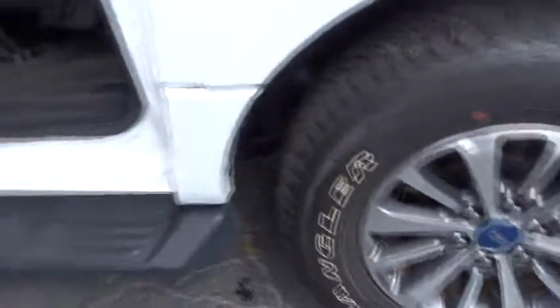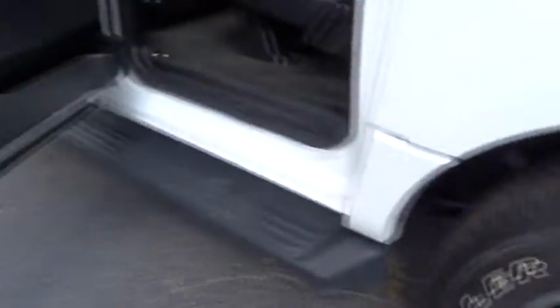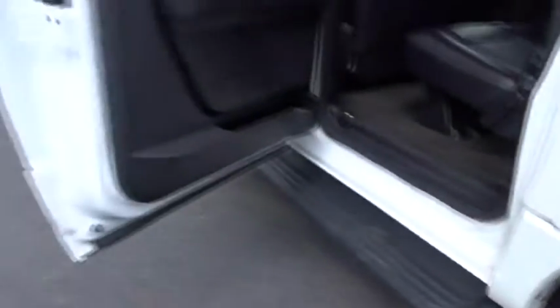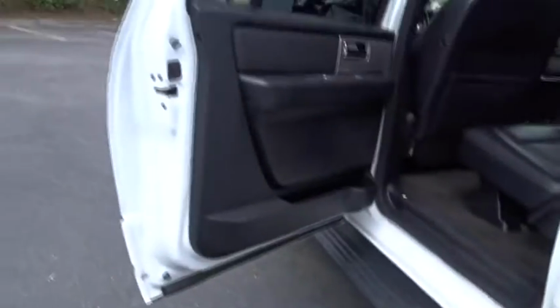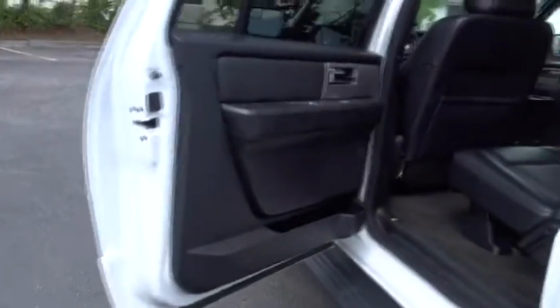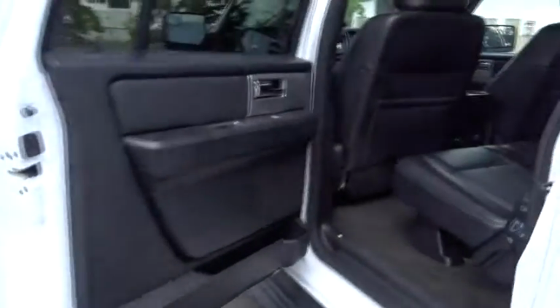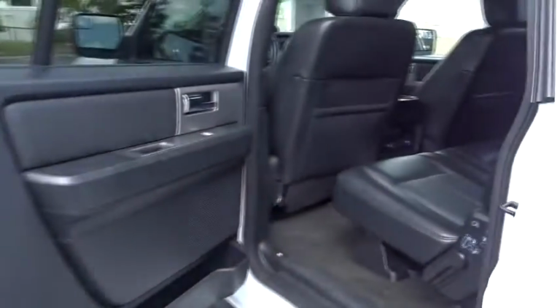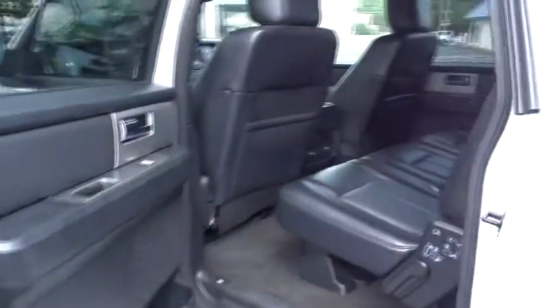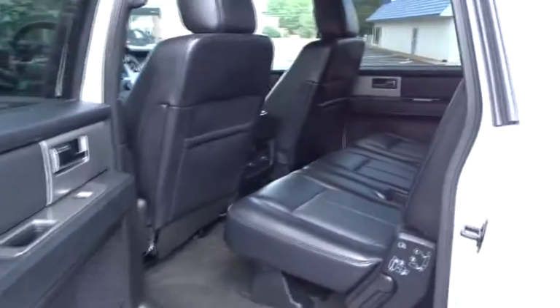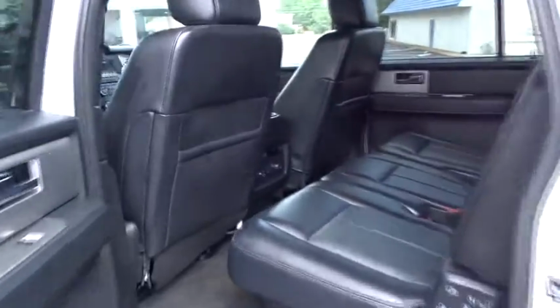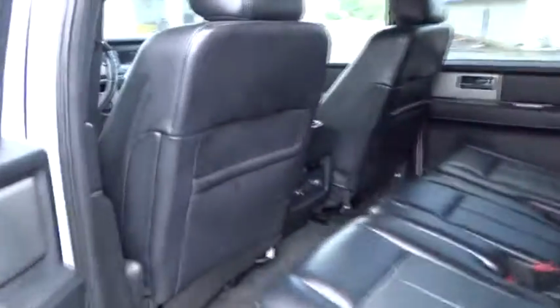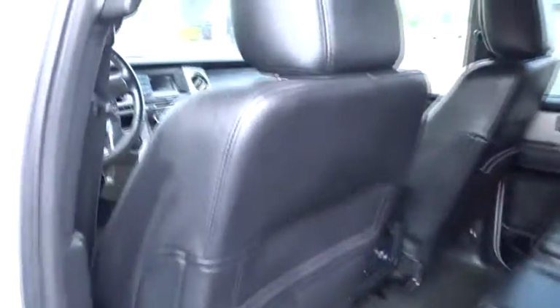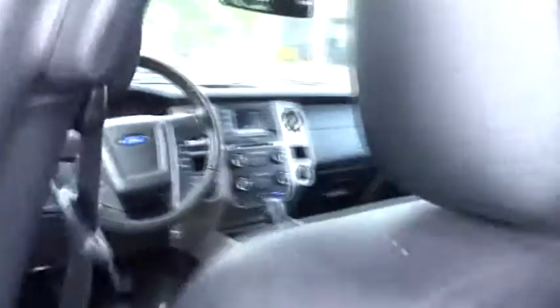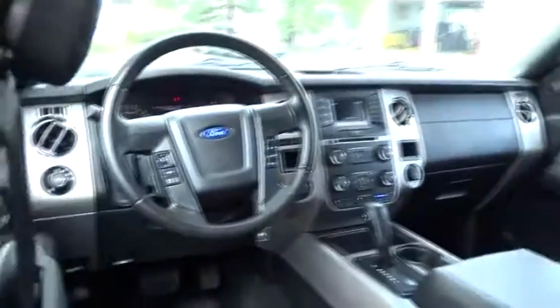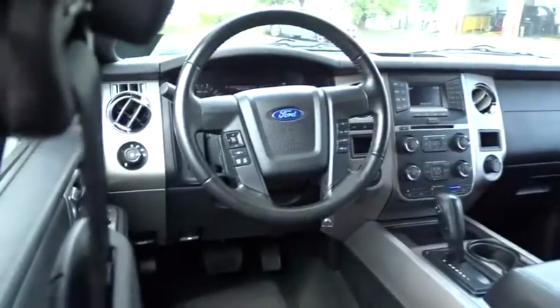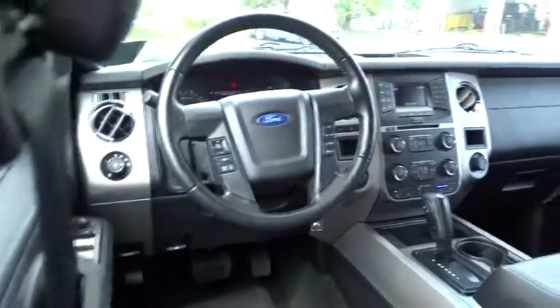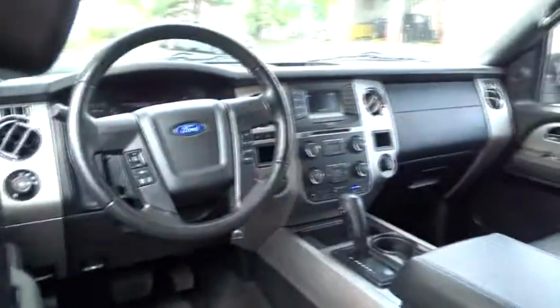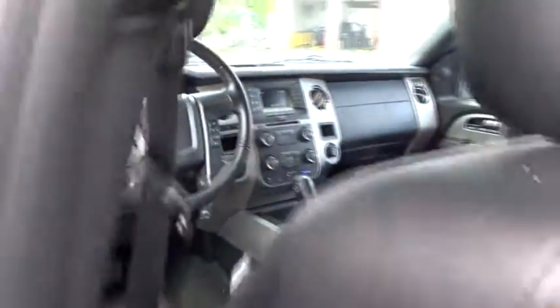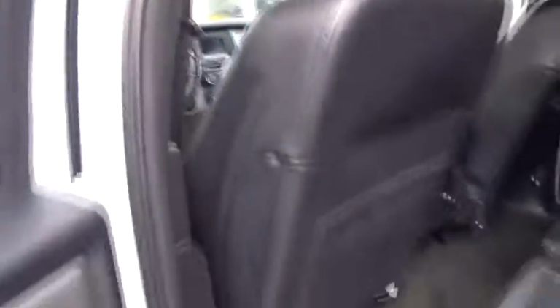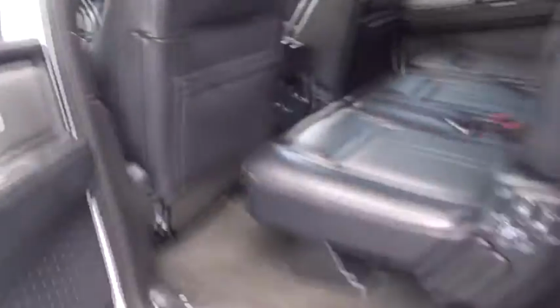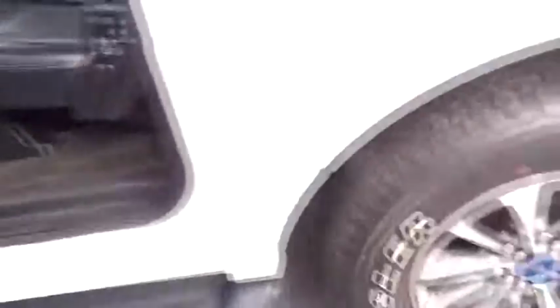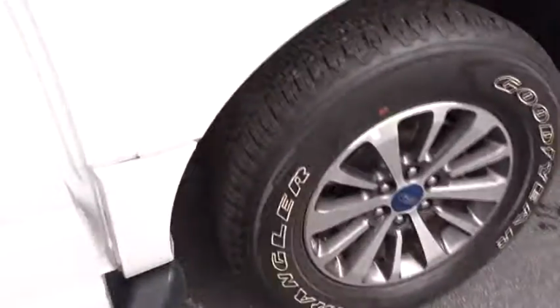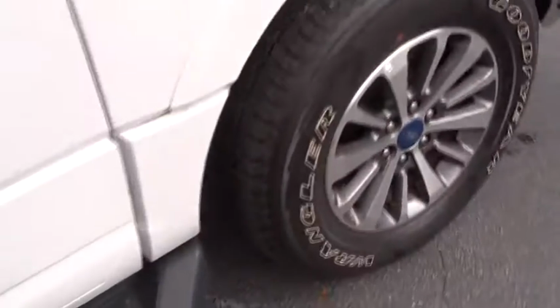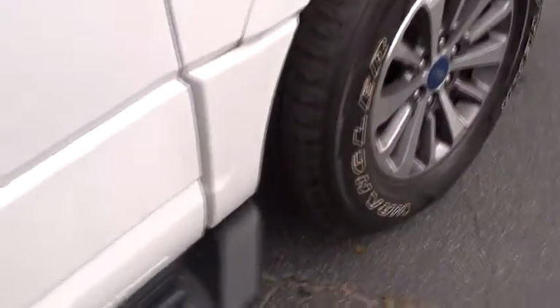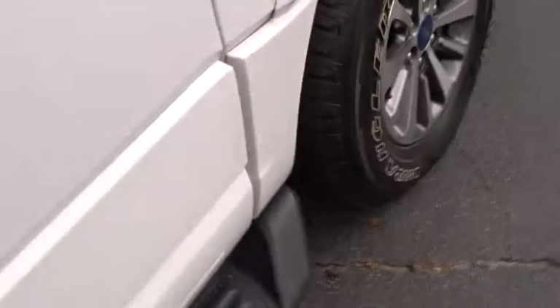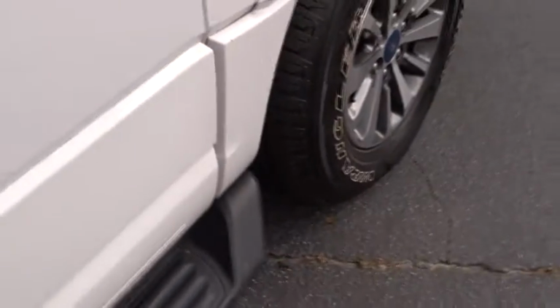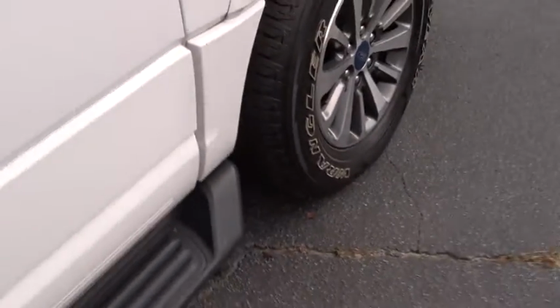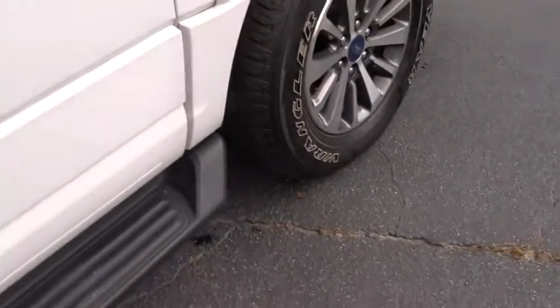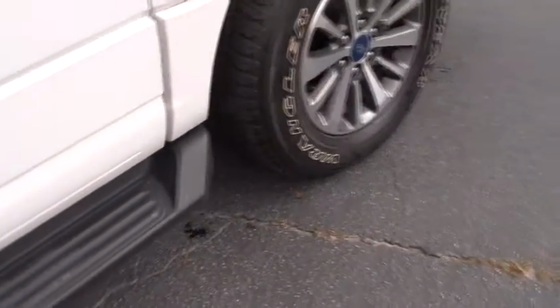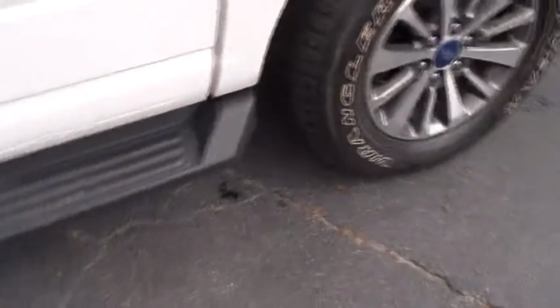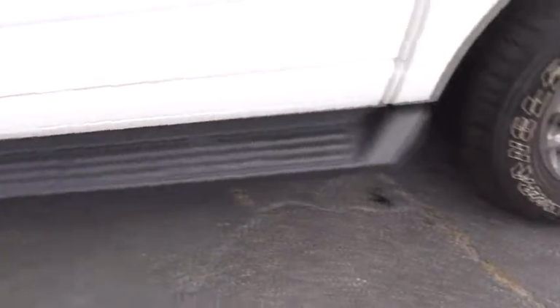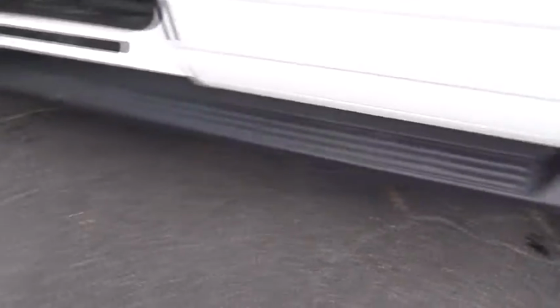Keyless entry, leather-wrapped steering wheel, Bluetooth, dual airbags, power steering, adjustable steering wheel, alloy wheels, one owner, four-wheel disc brakes, auto-dimming rear-view mirror, aluminum wheels, and cruise control.